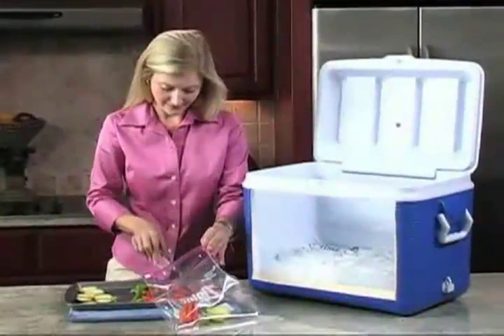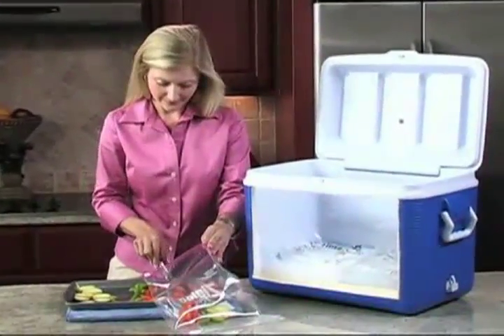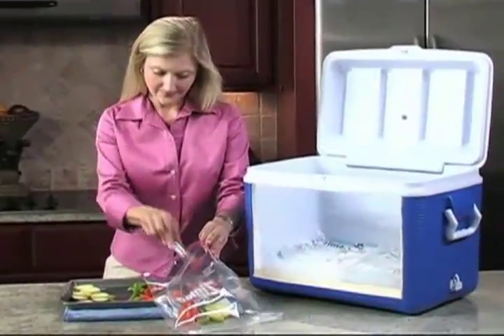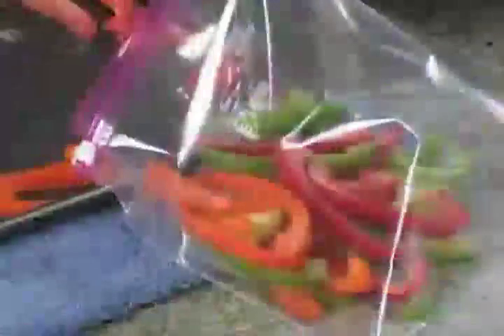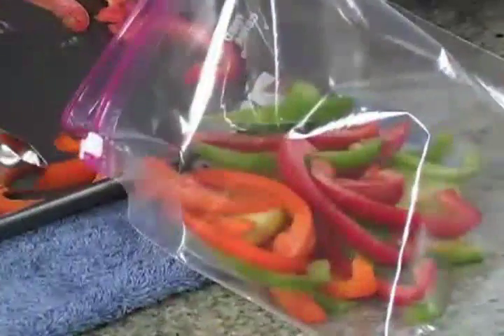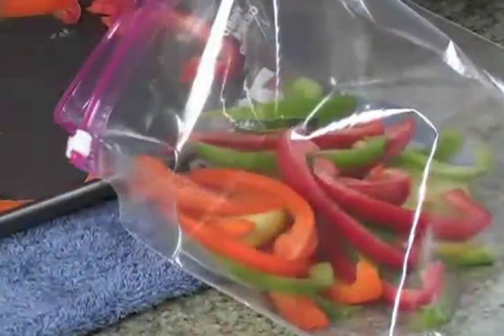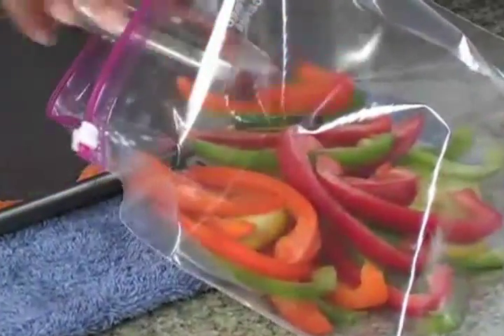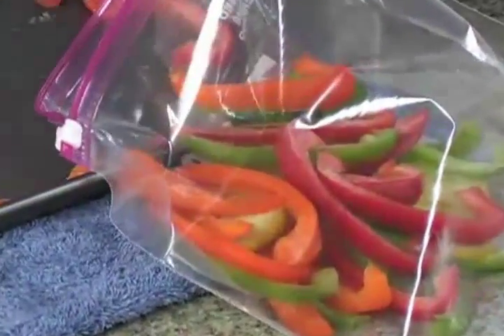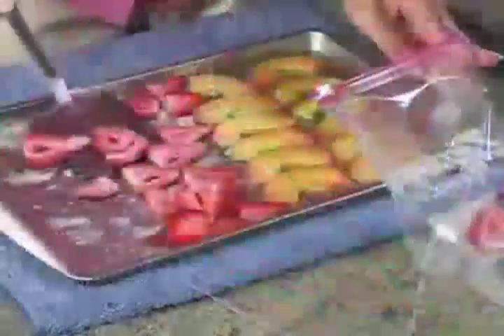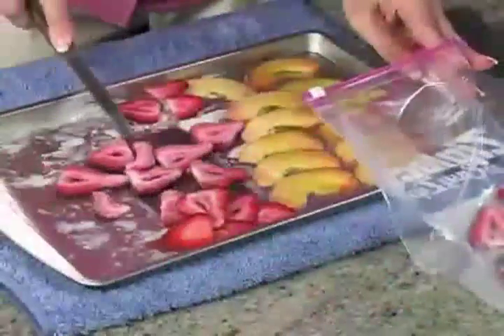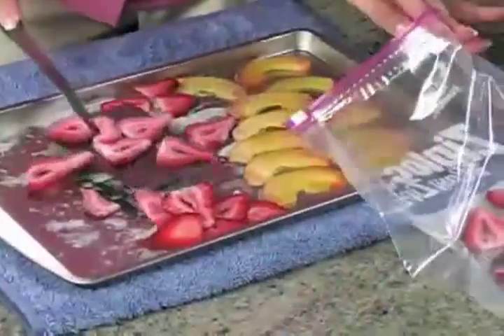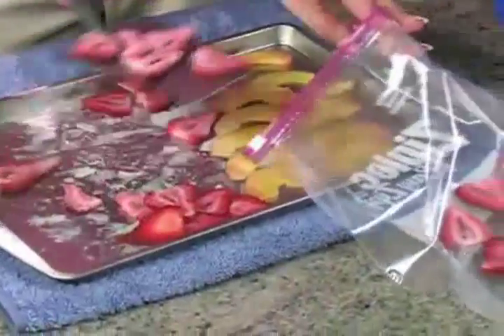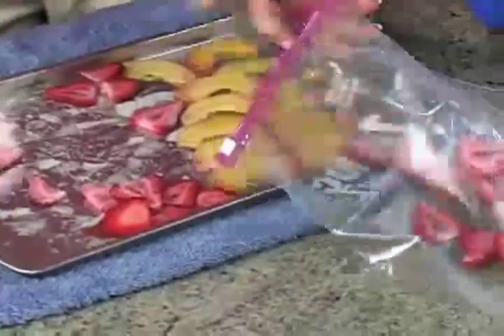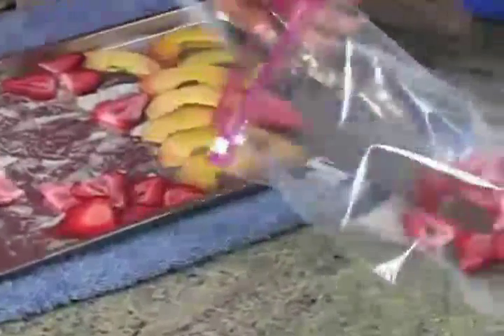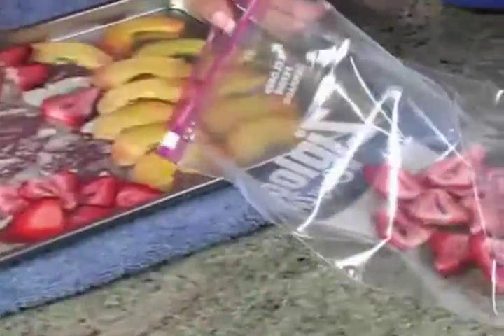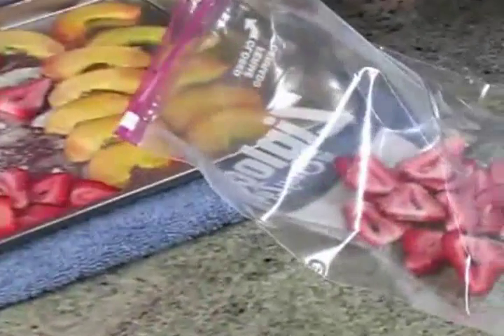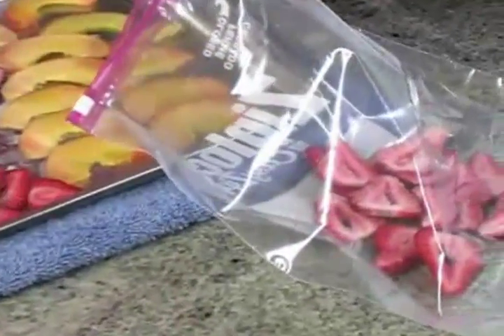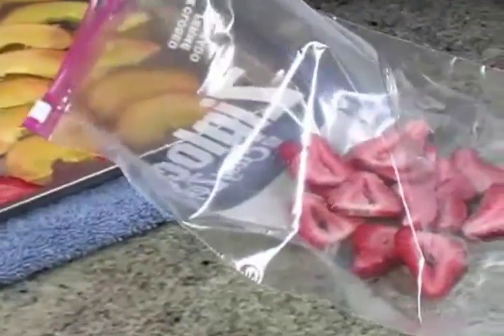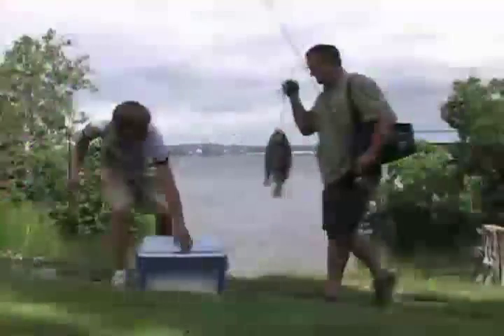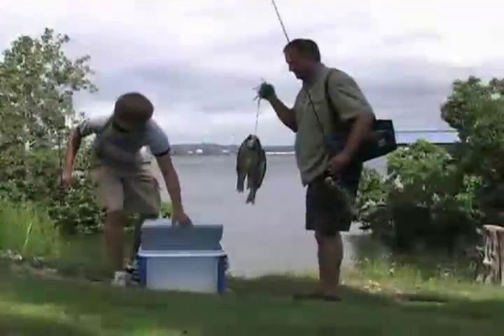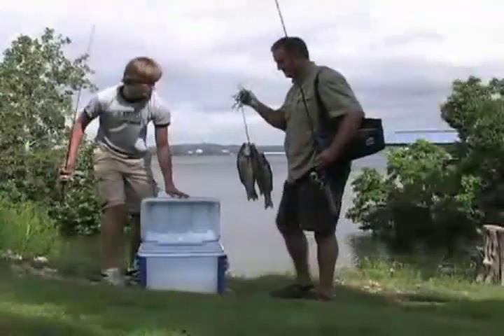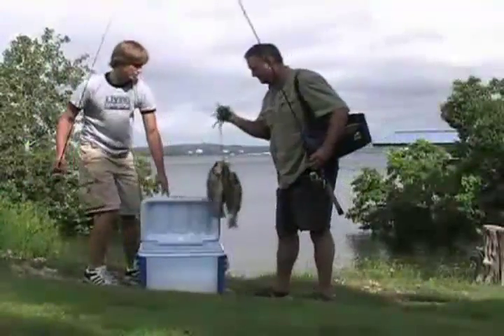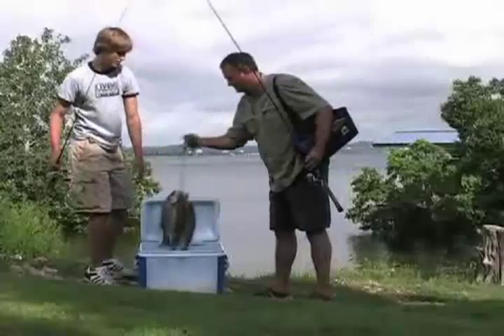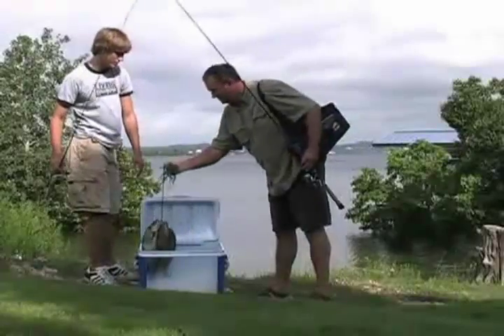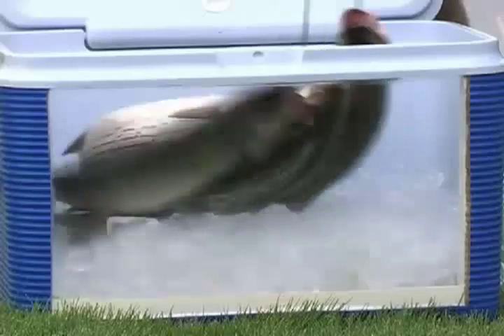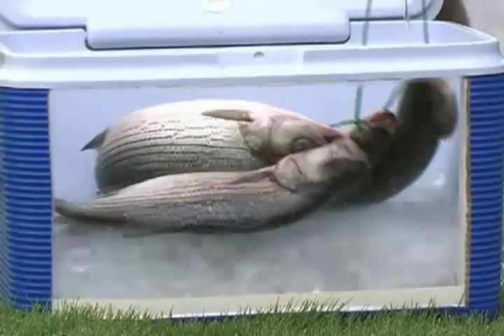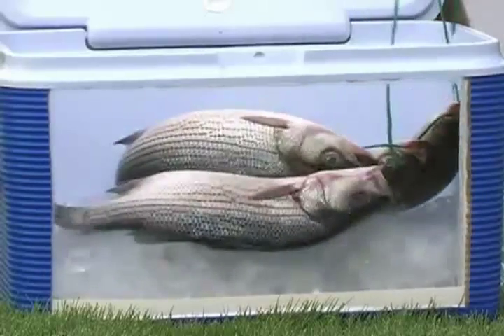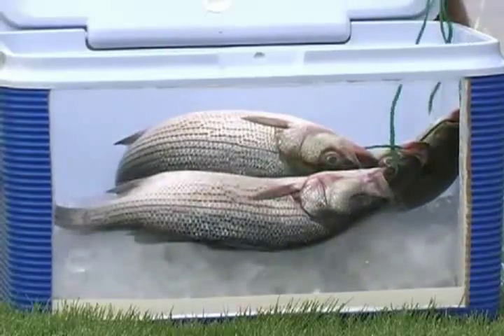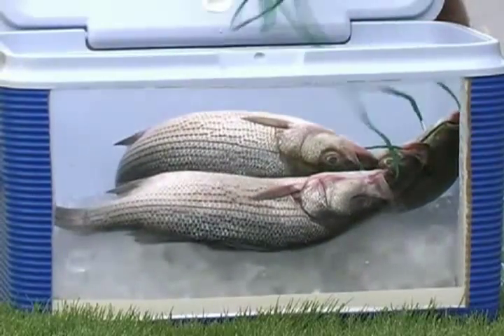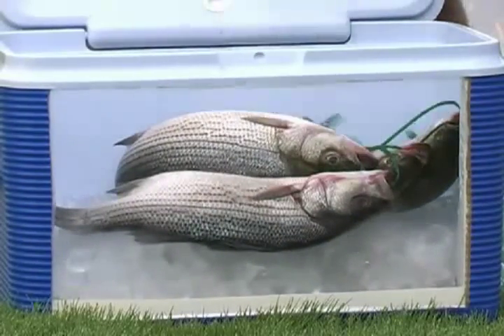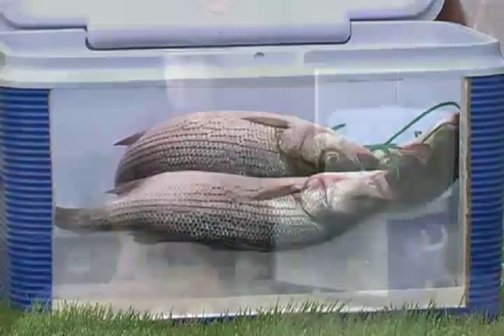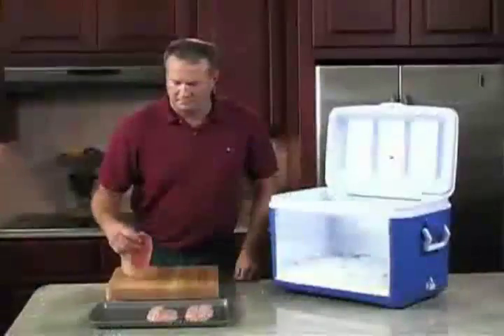It doesn't dry out before freezing. Once your food is frozen, place it in freezer bags and store it in your freezer. Penguin Brand dry ice is also ideal for flash freezing fresh meat and fish.